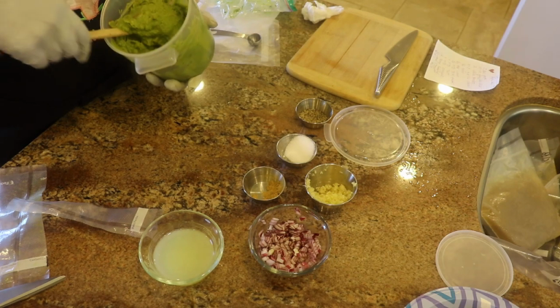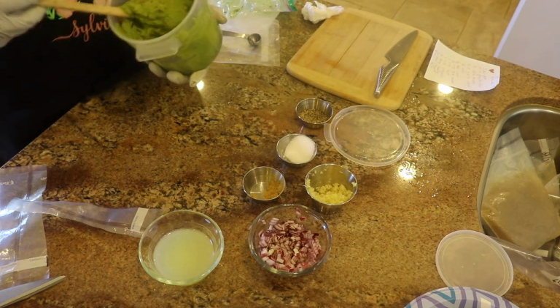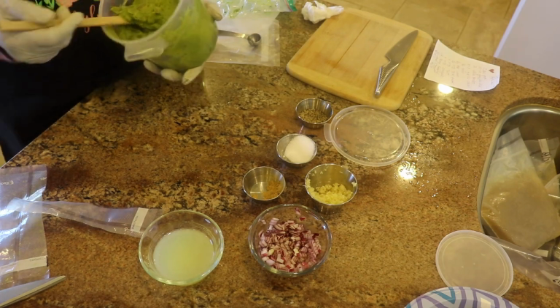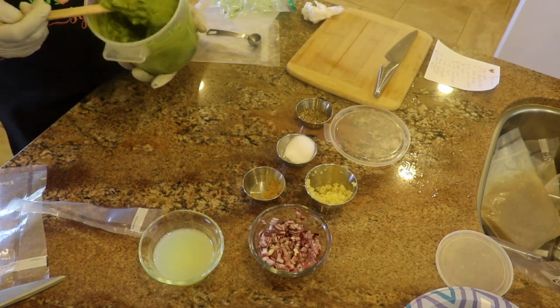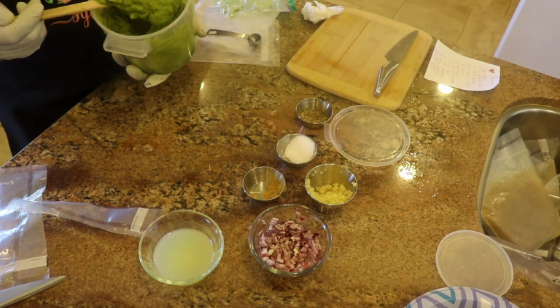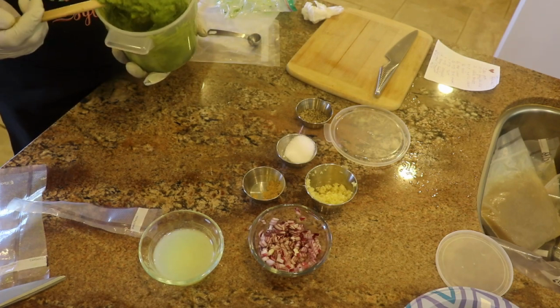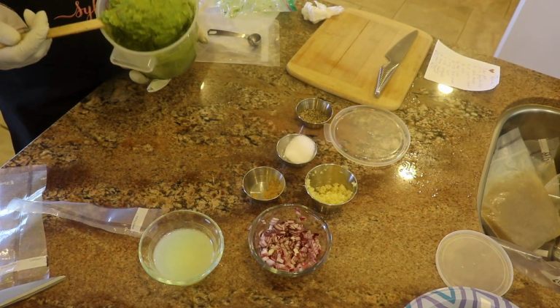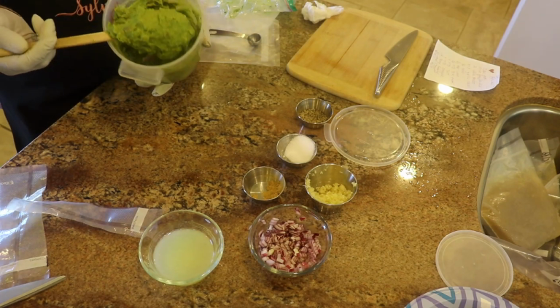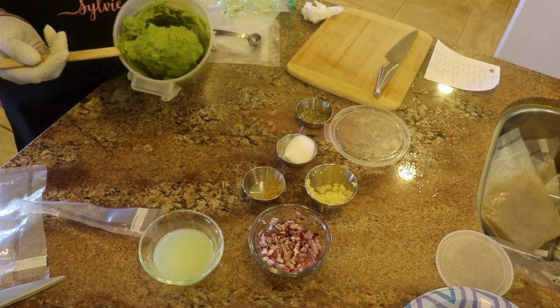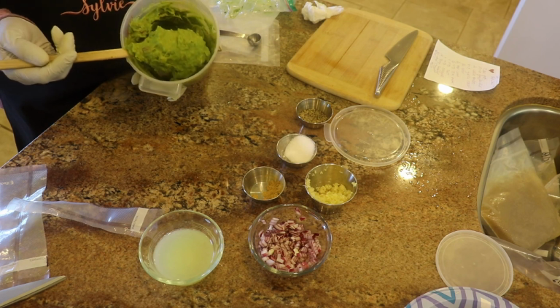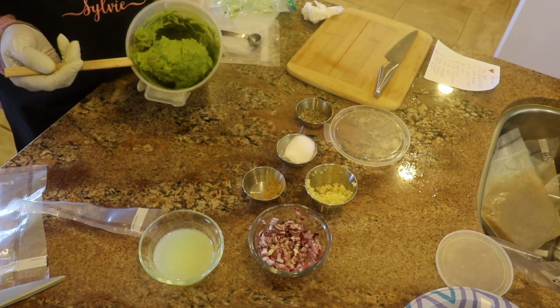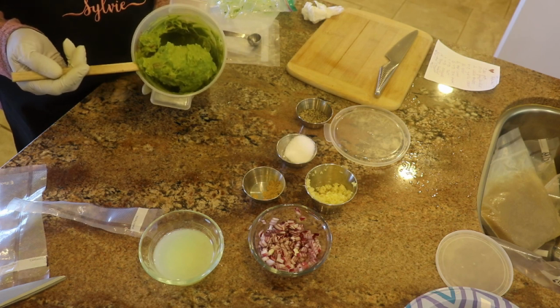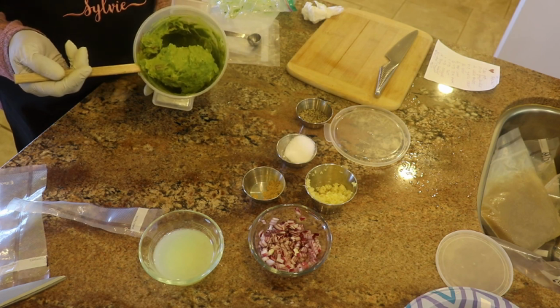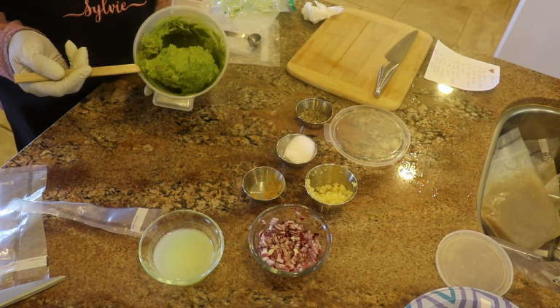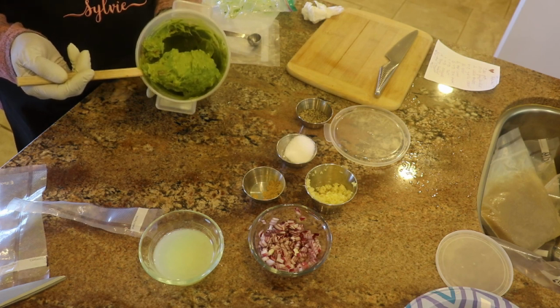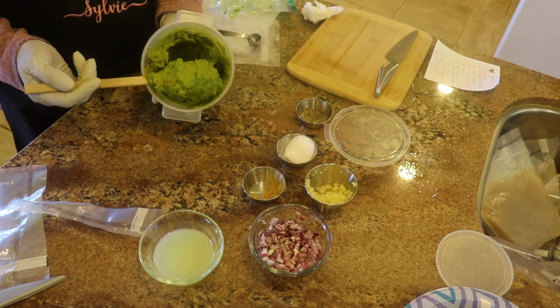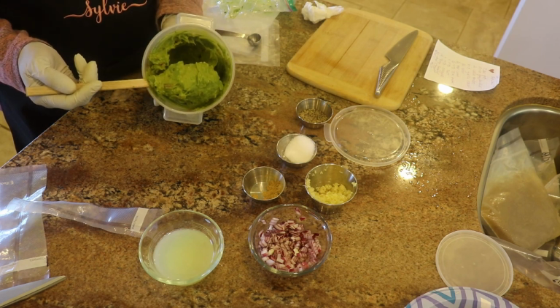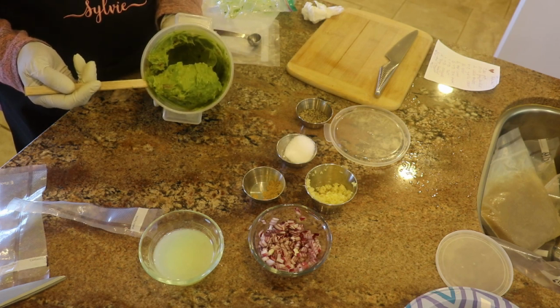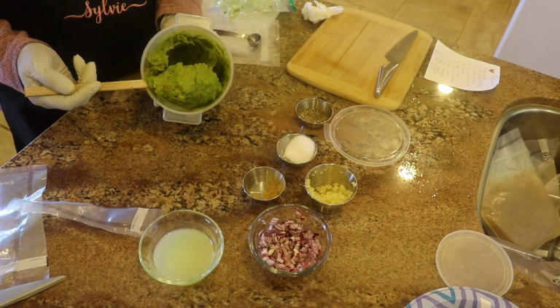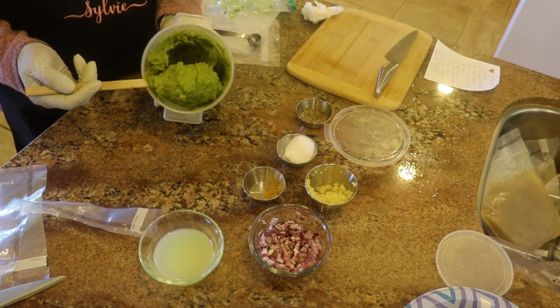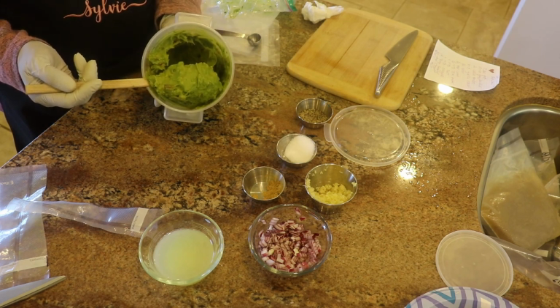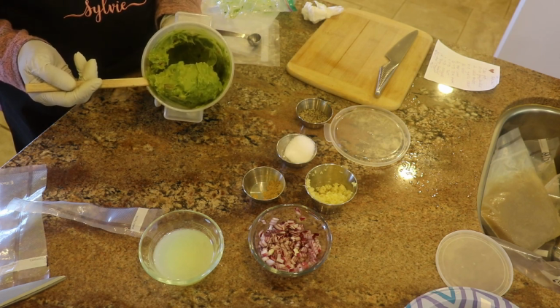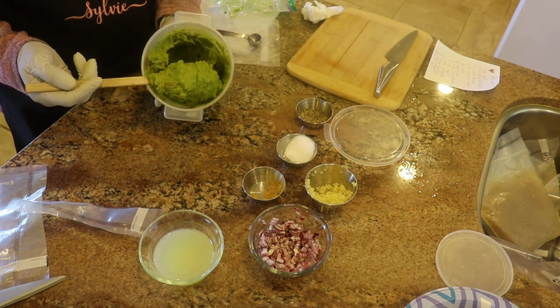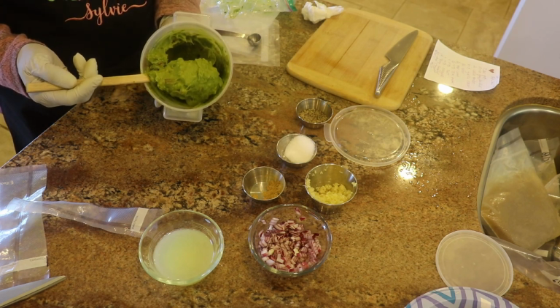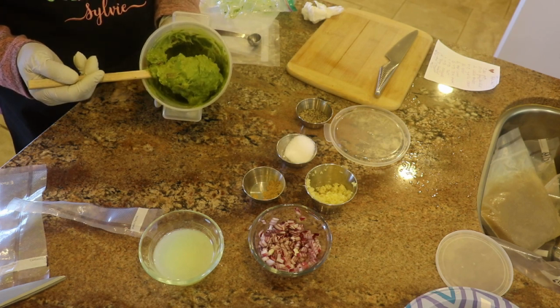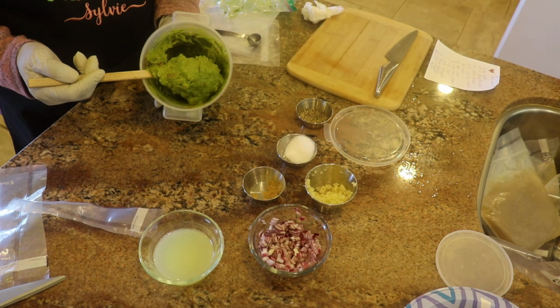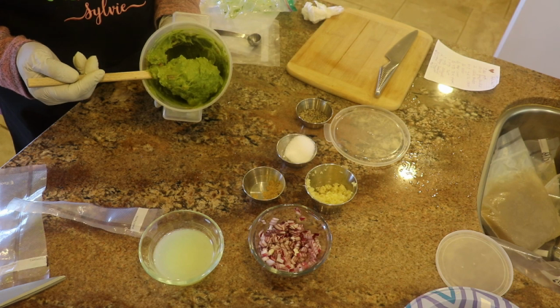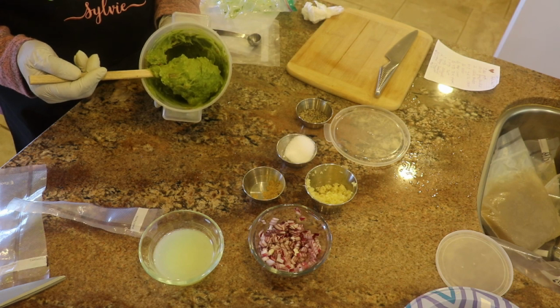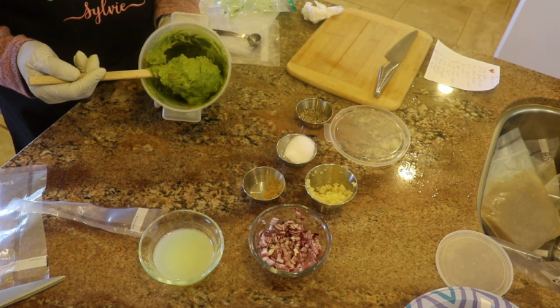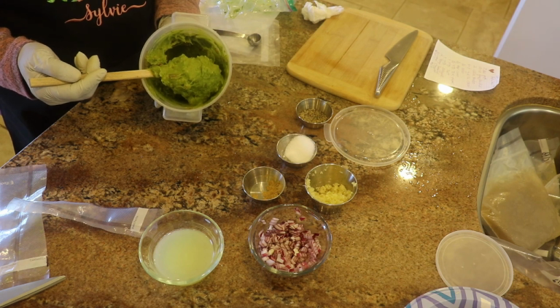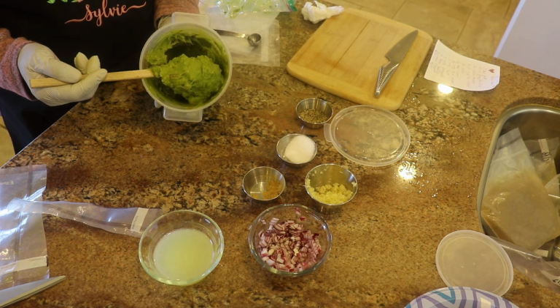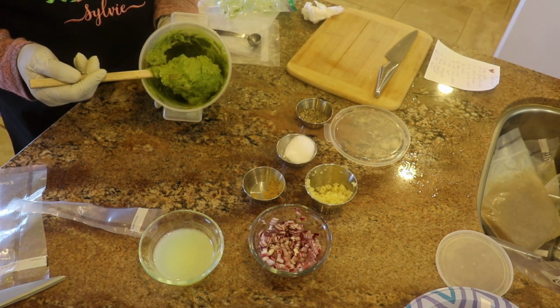And there we have creamy guacamole from frozen avocados.